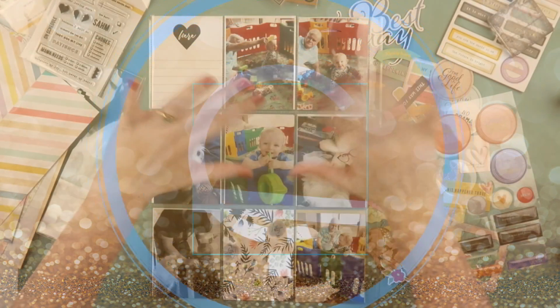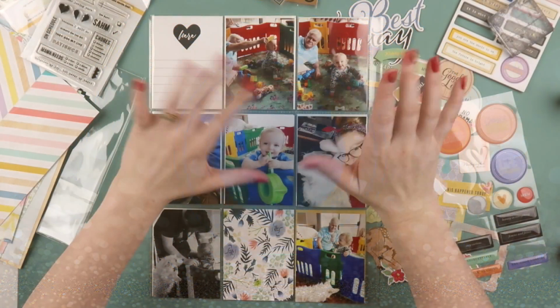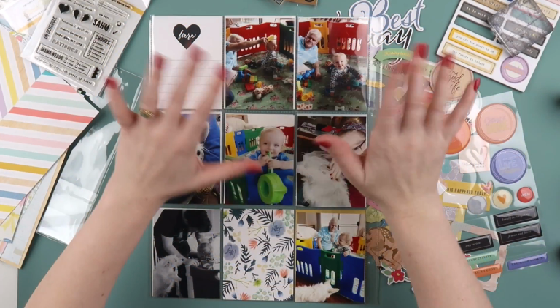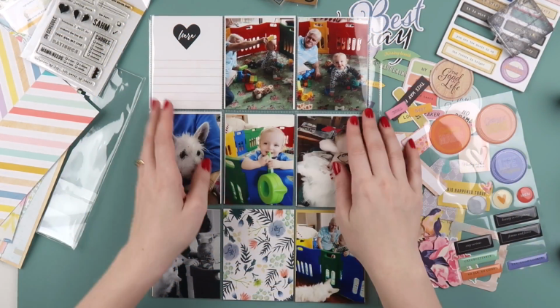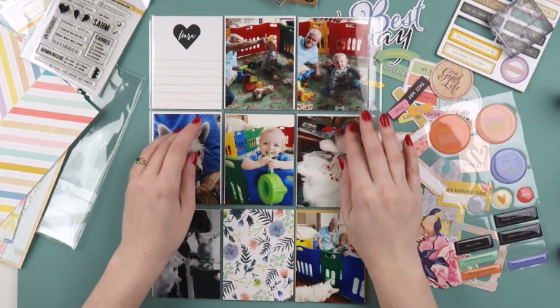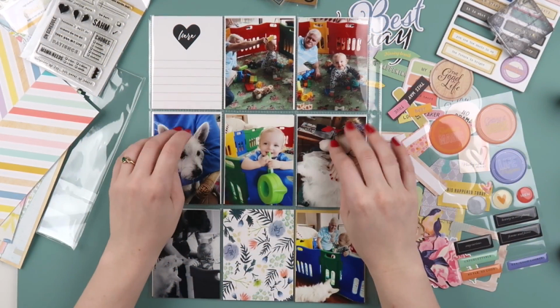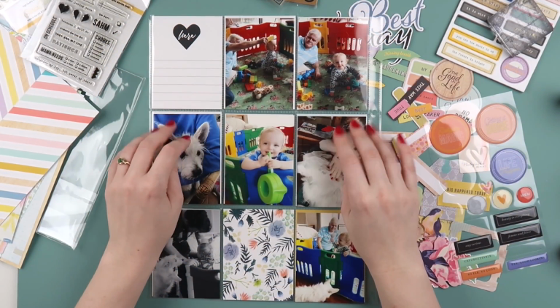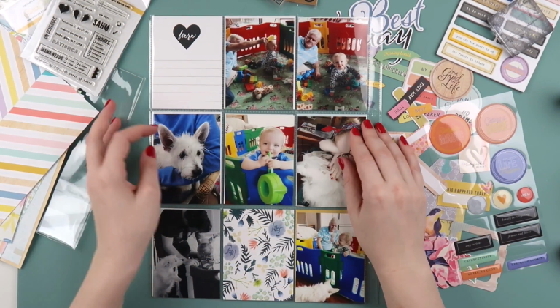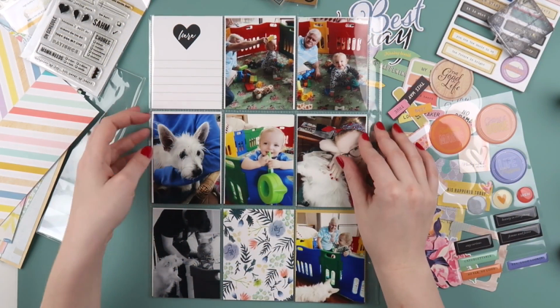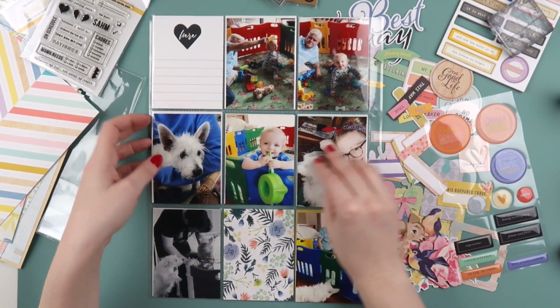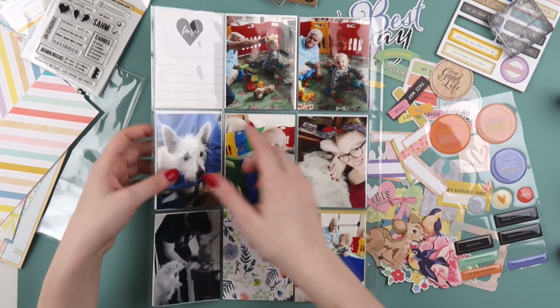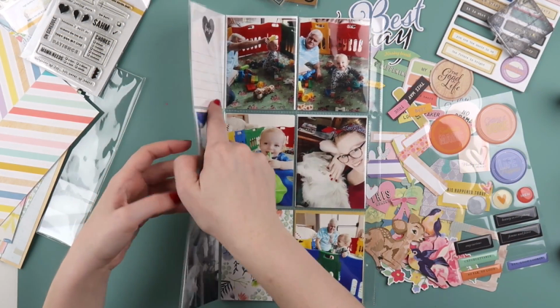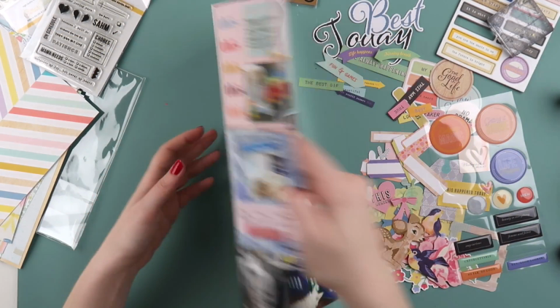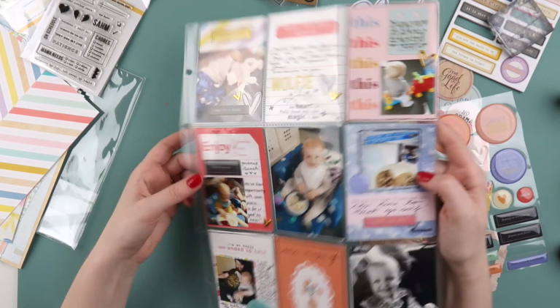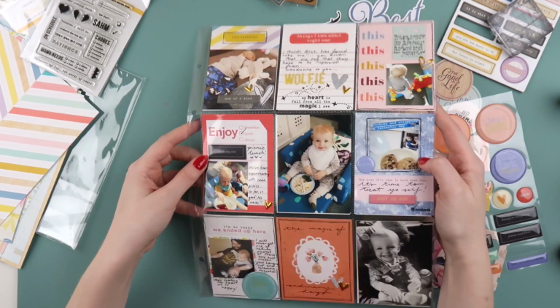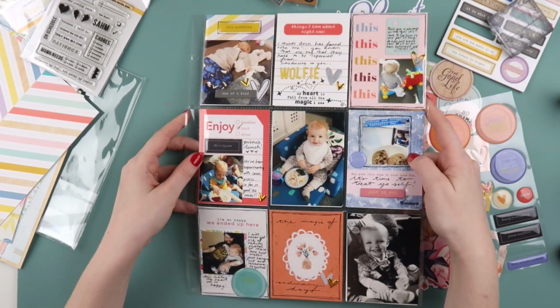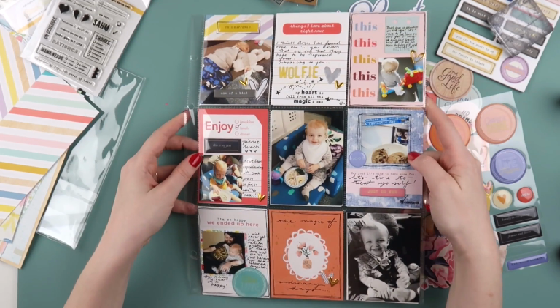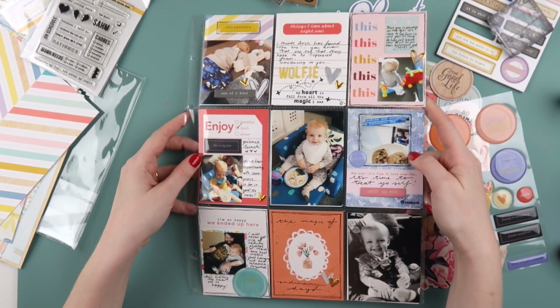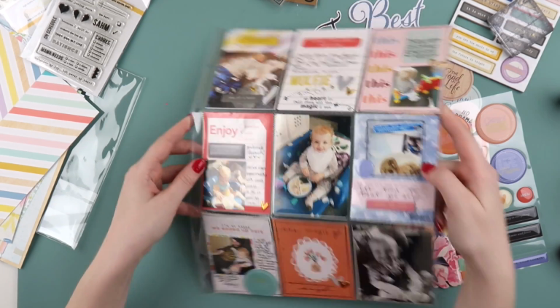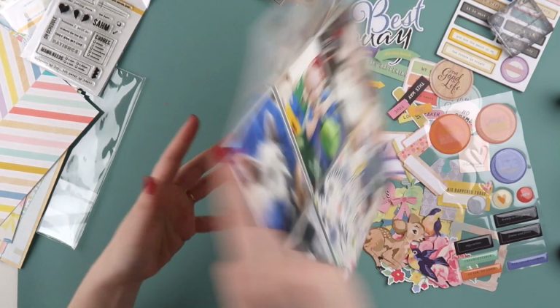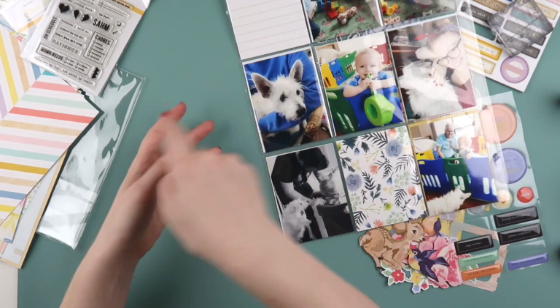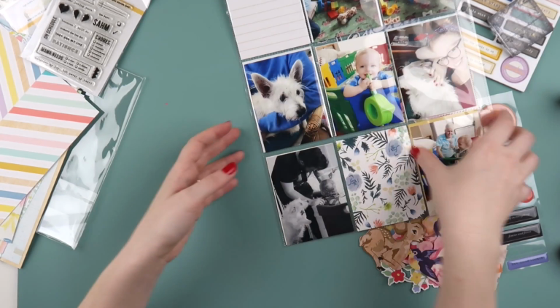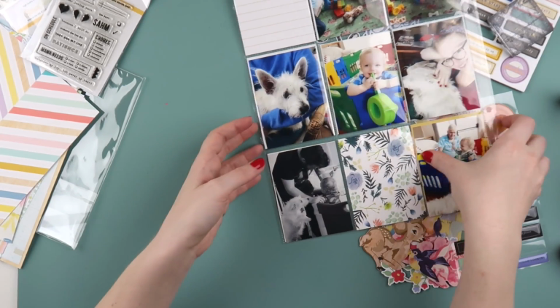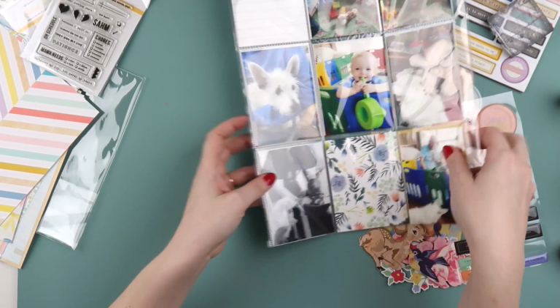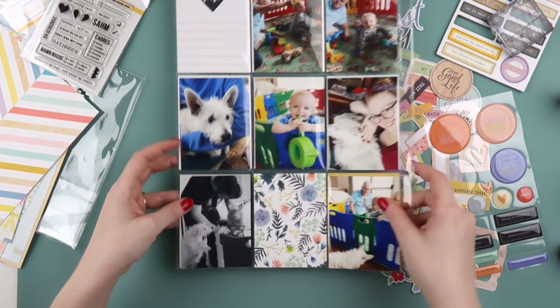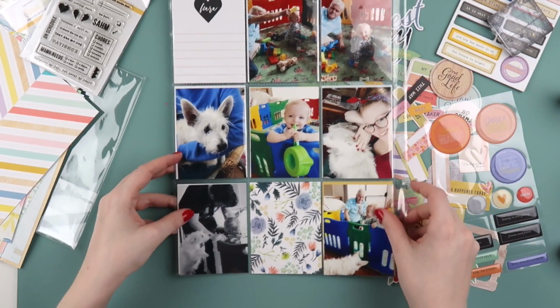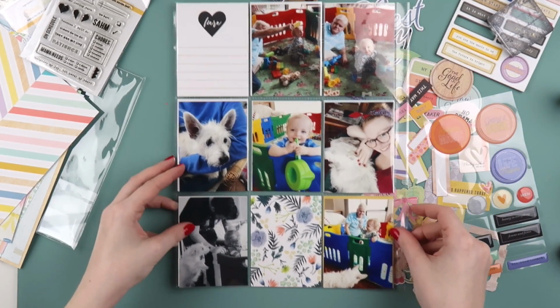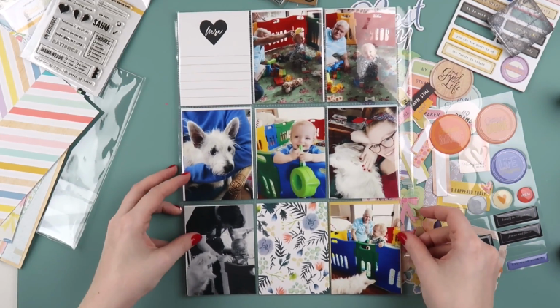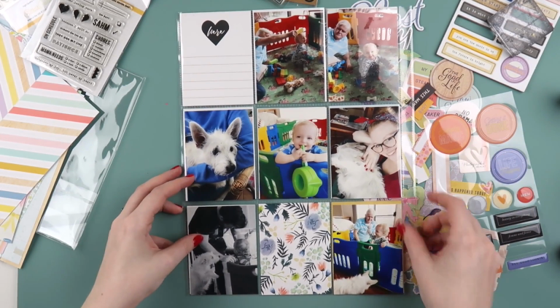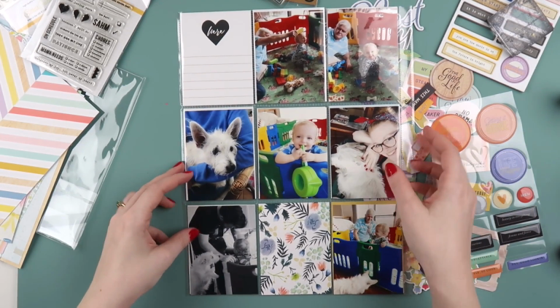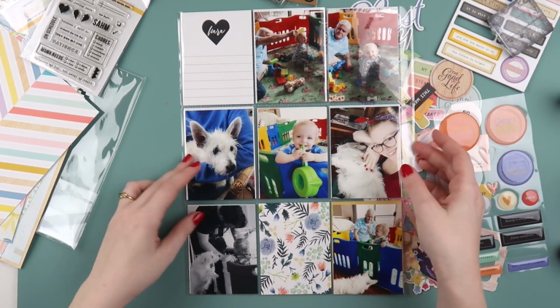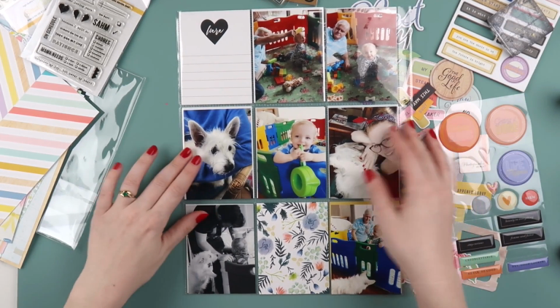What's up Scrappy Peeps? It's Adele from Inky Quill and today we're doing some Project Life. There's a sneaky peek at a layout that you'll see in a couple of weeks time.